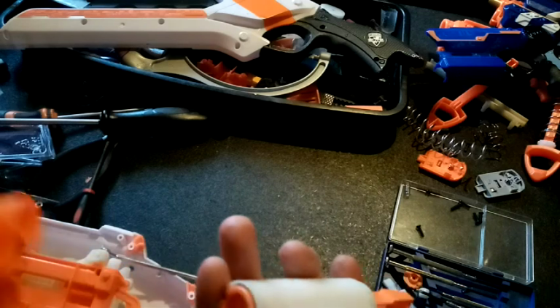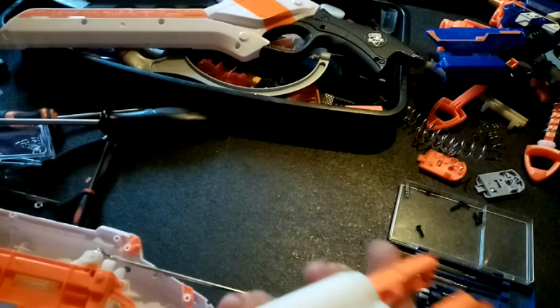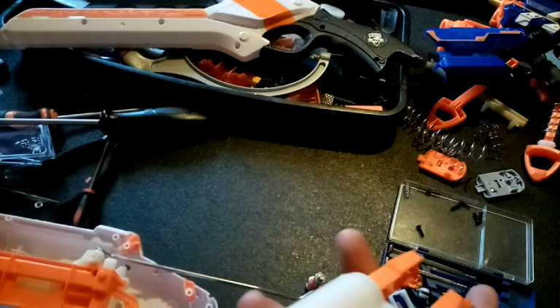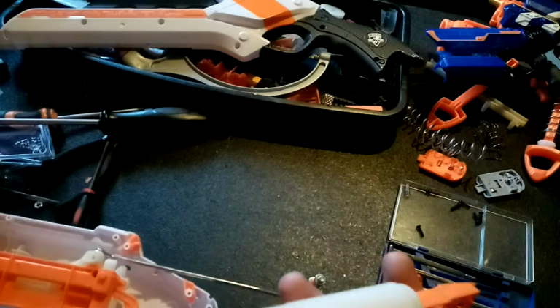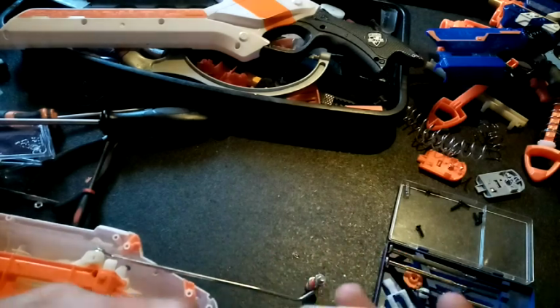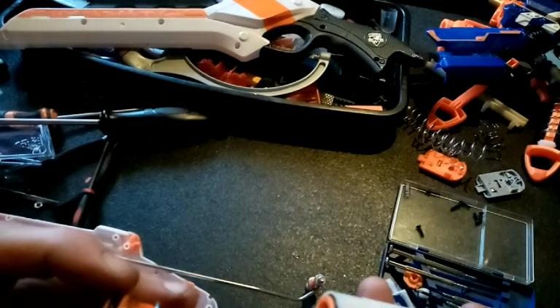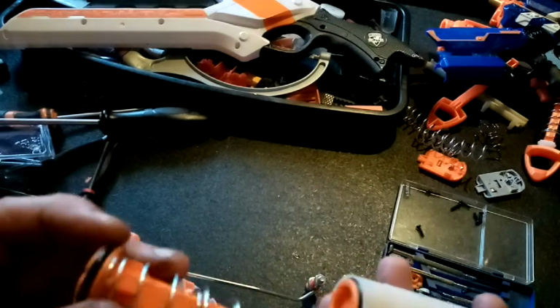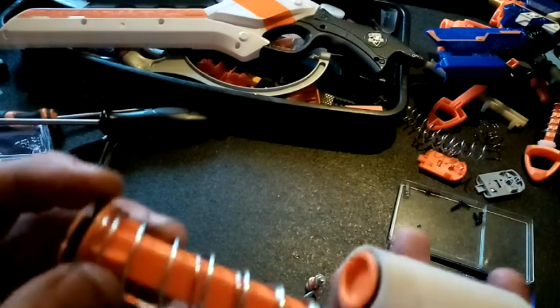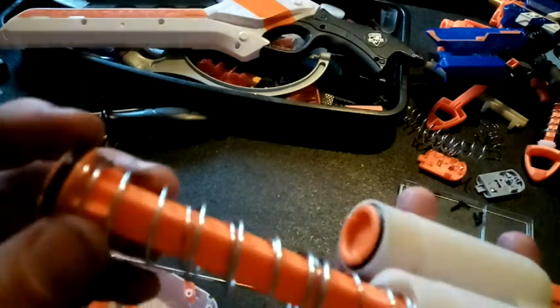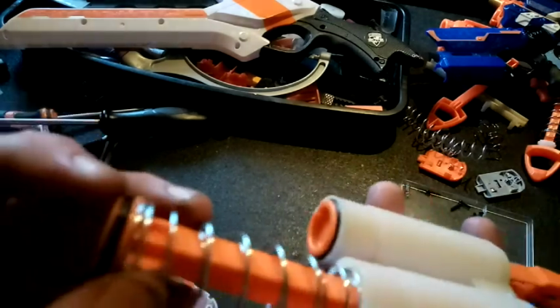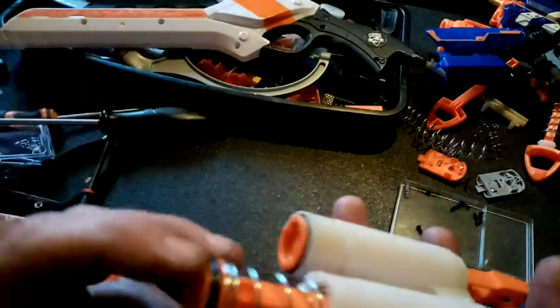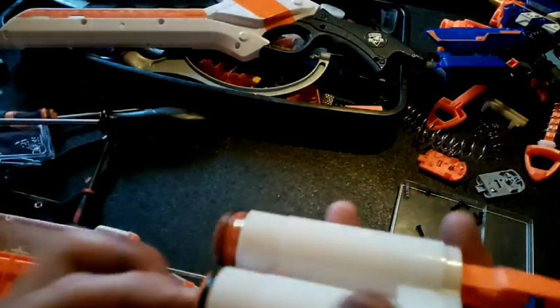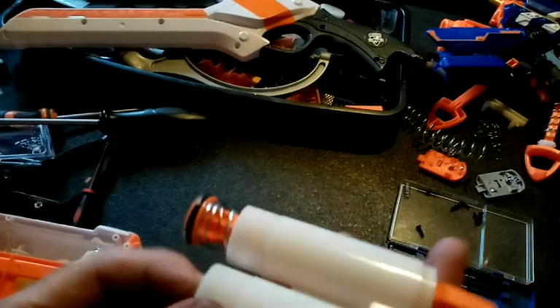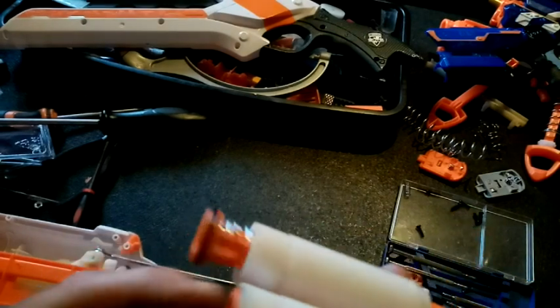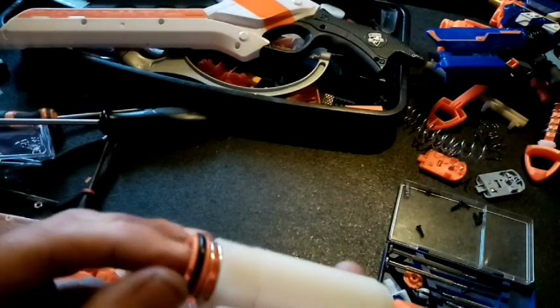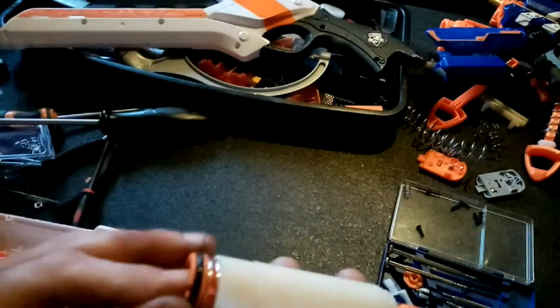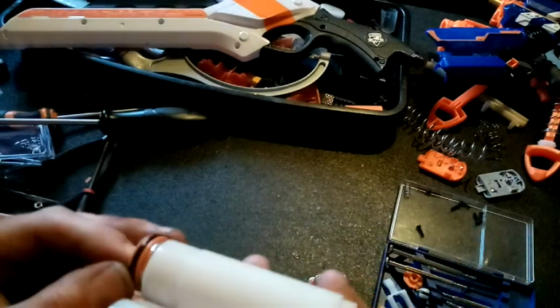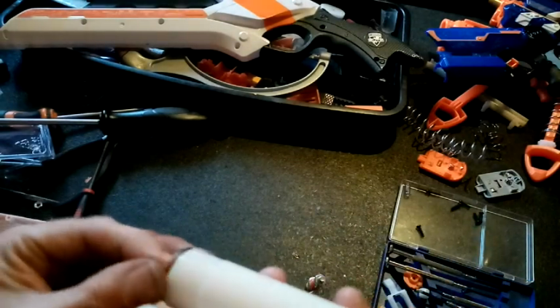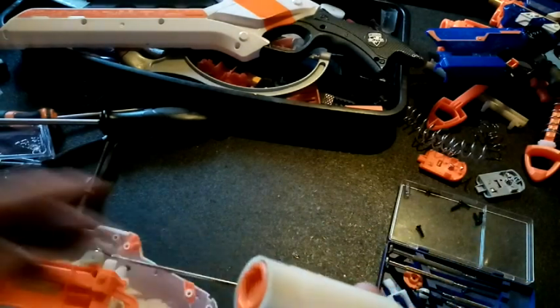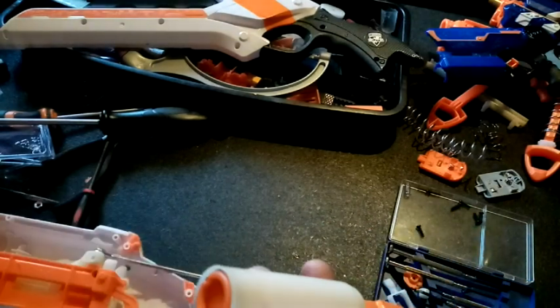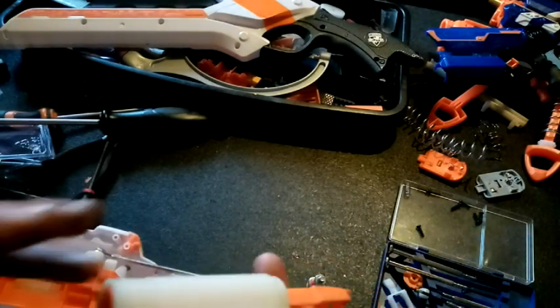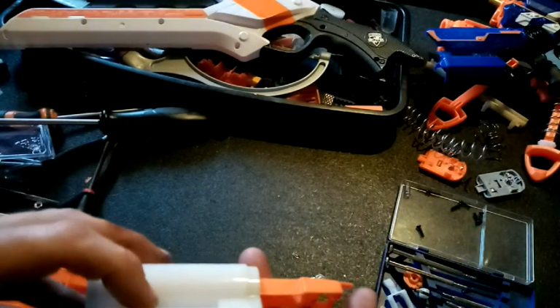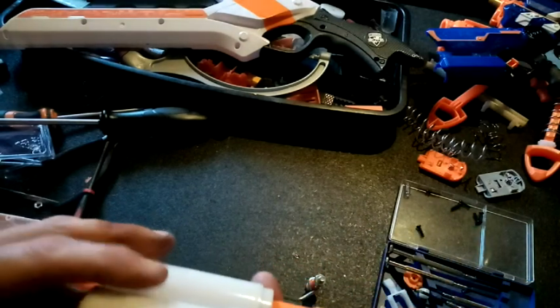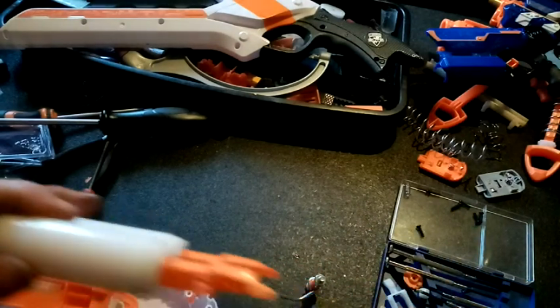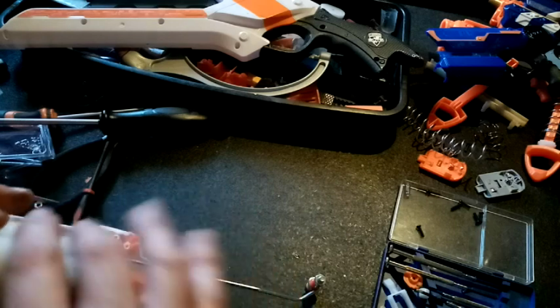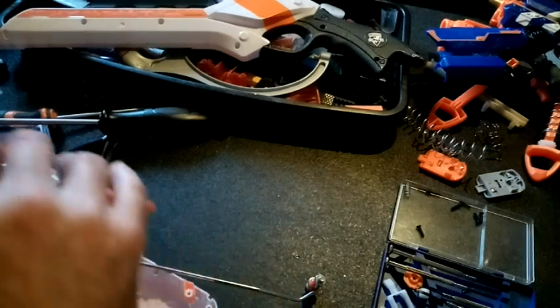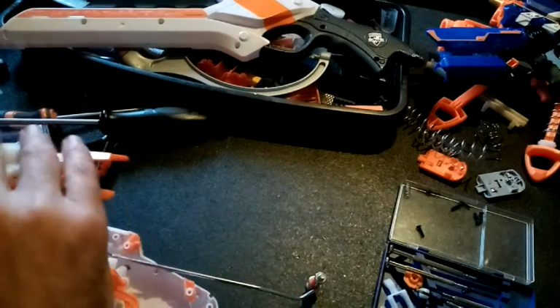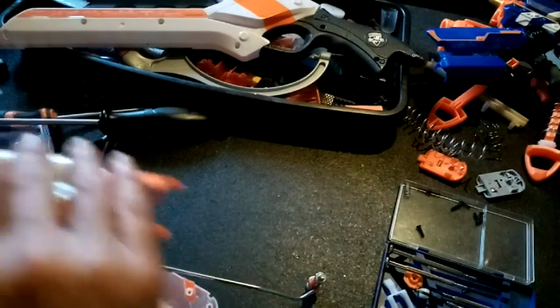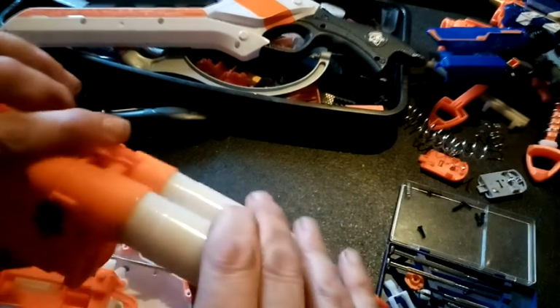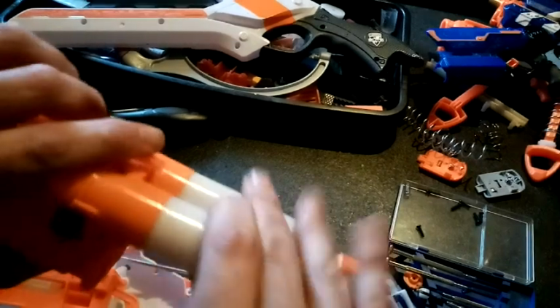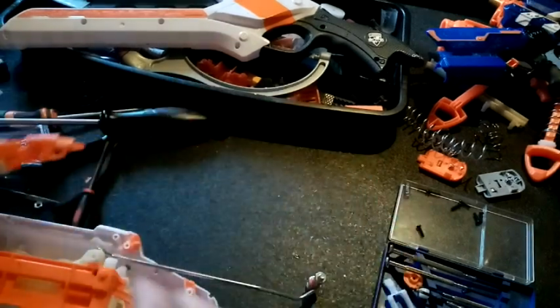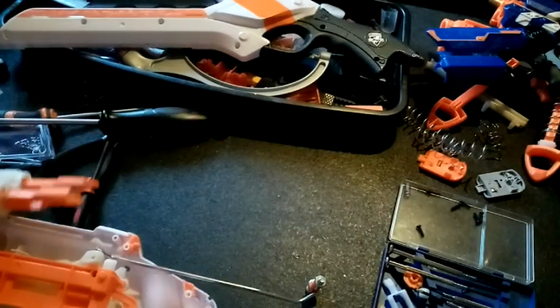What I've put in here in the end is the stock spring and a cut-down Alpha Trooper/Retaliator spring. I don't know what we're going to get out of that, but we shall see. So there's our plunger tube assembly.